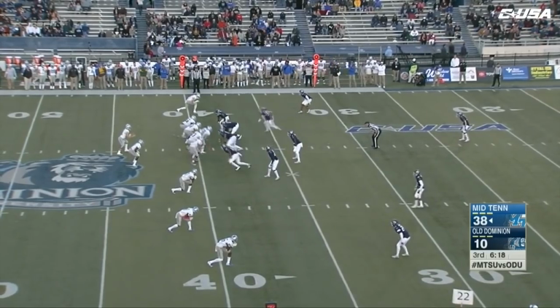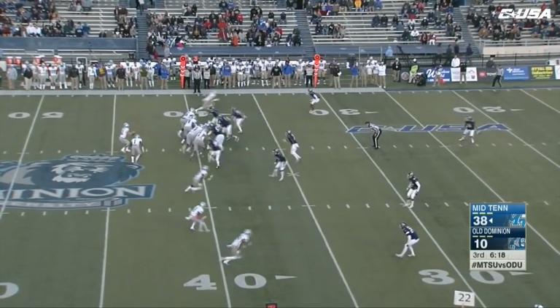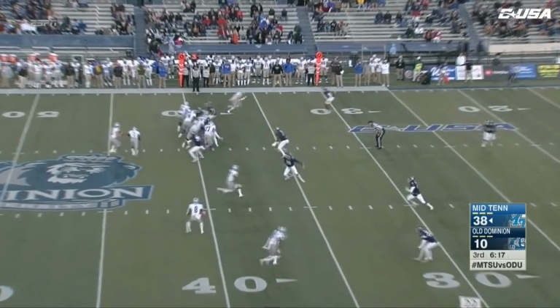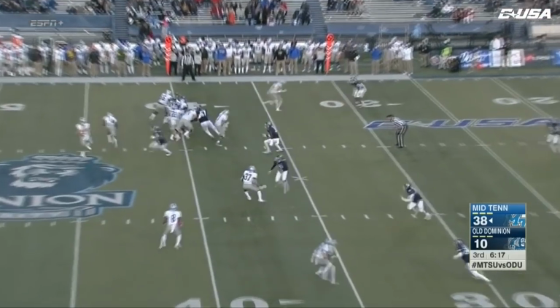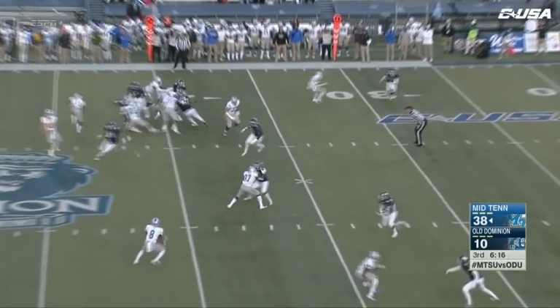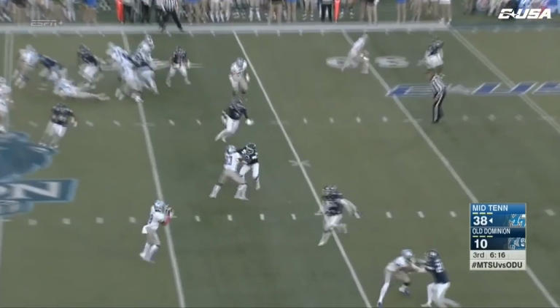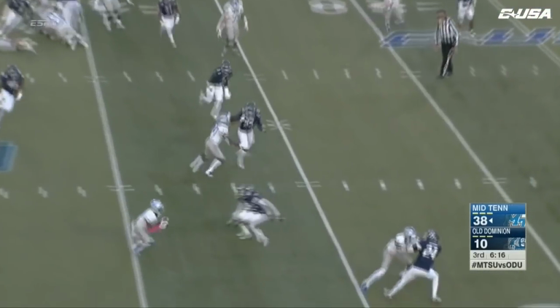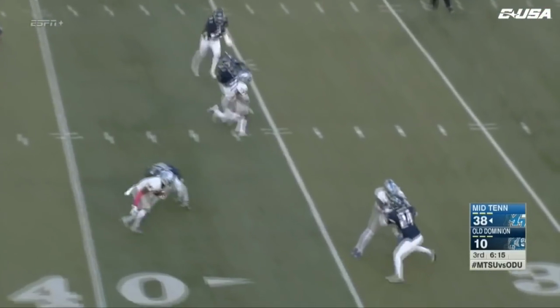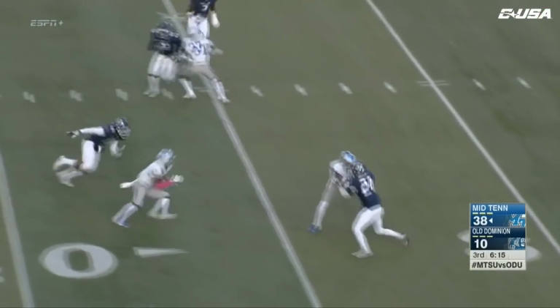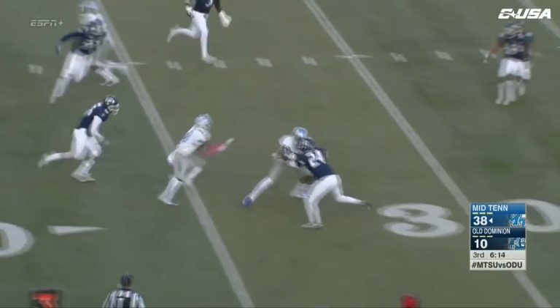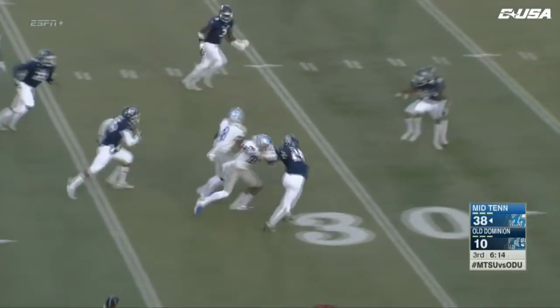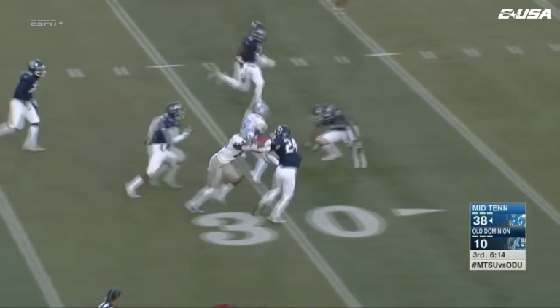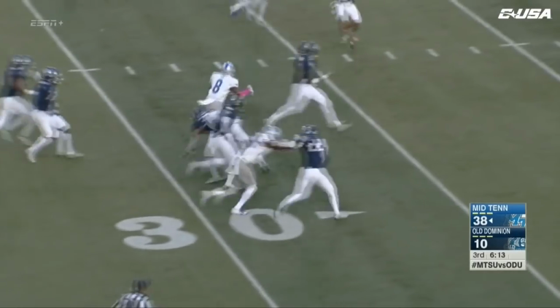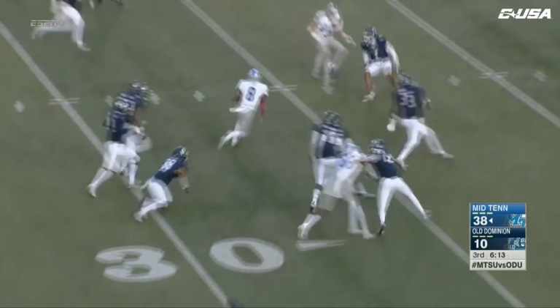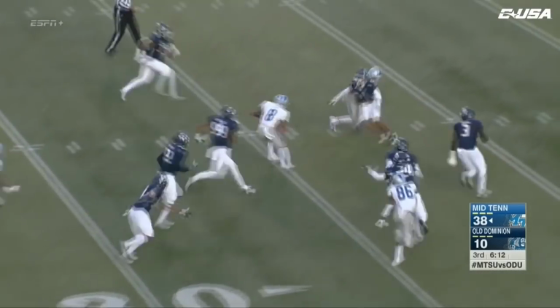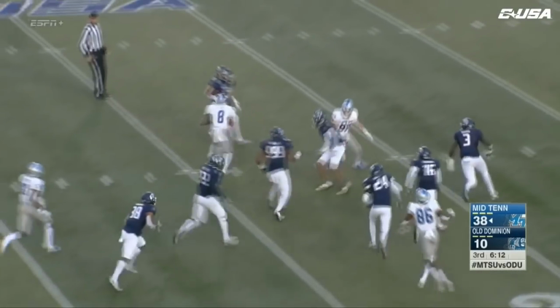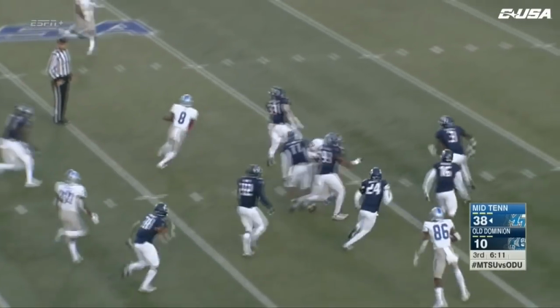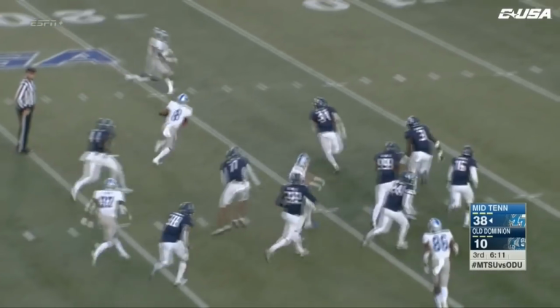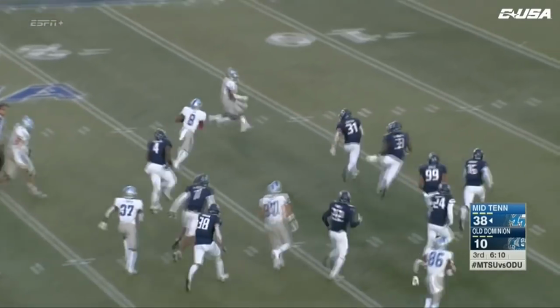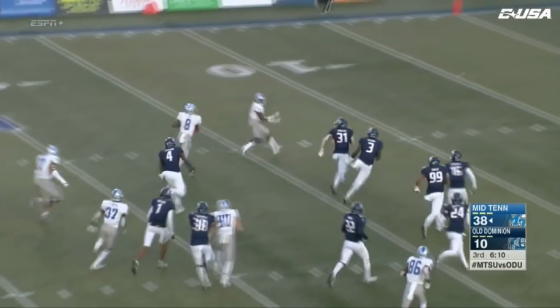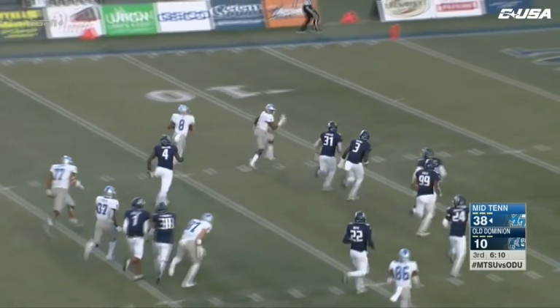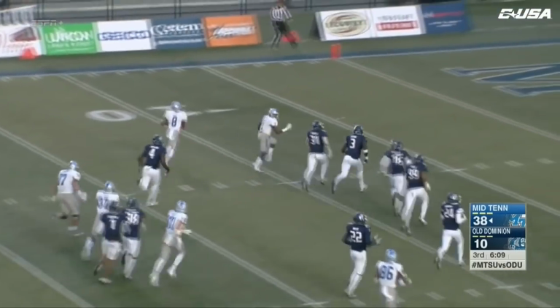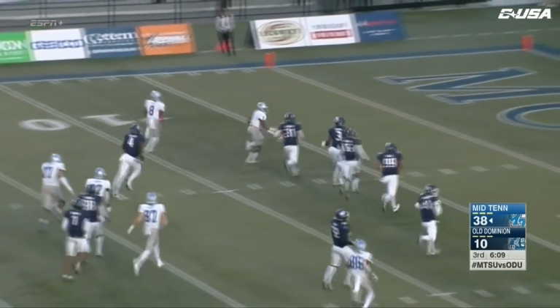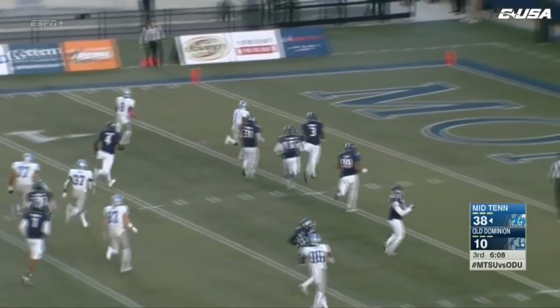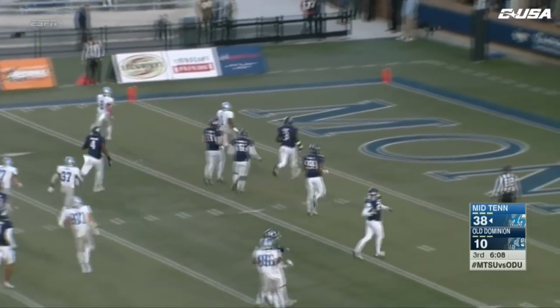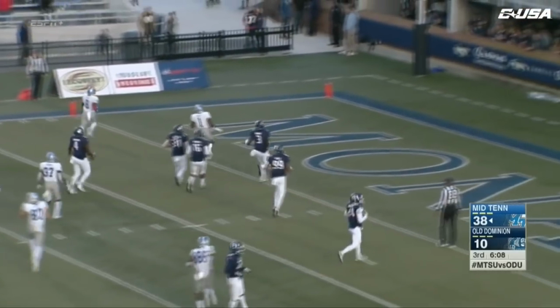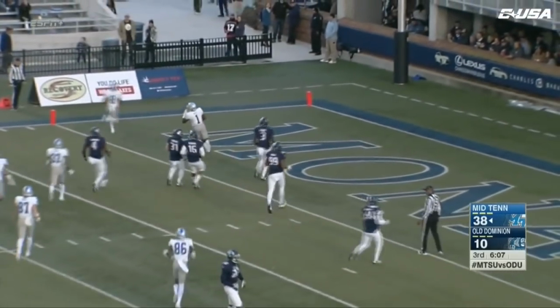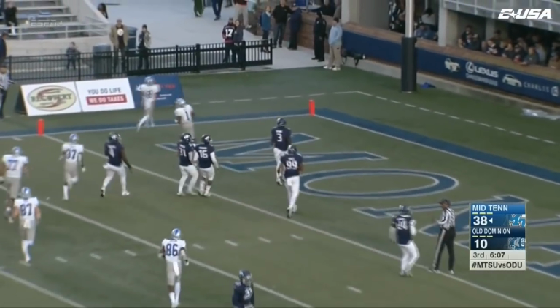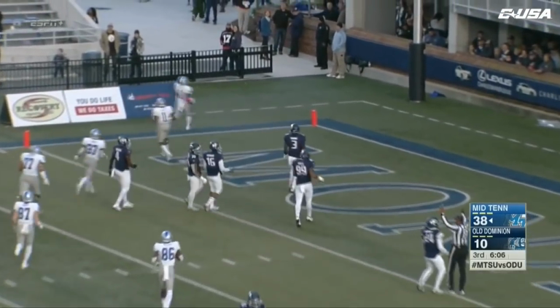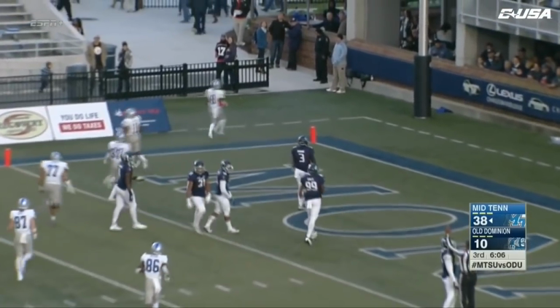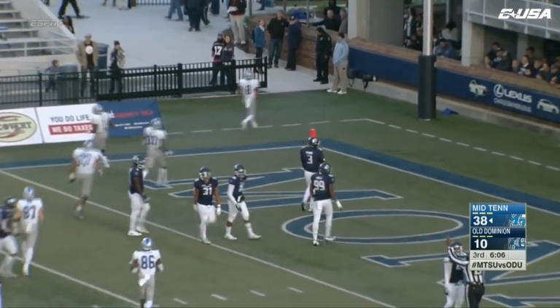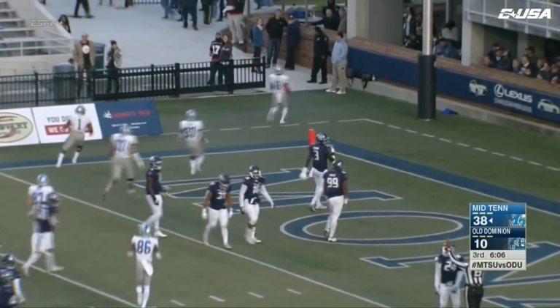Three down linemen for Old Dominion, and here's a pass to Lee — he's been quiet today, one of the few quiet Blue Raiders. But here he's not quiet, cutting to the middle of the field. He's got some open ocean there, and he's going to score far side. Touchdown, Middle Tennessee — Ty Lee.